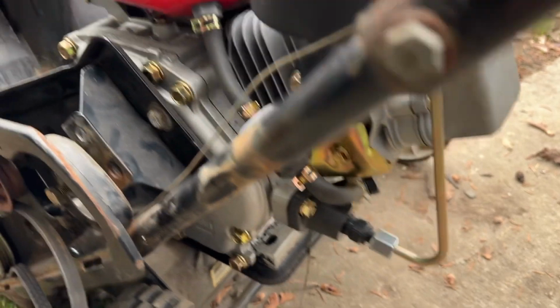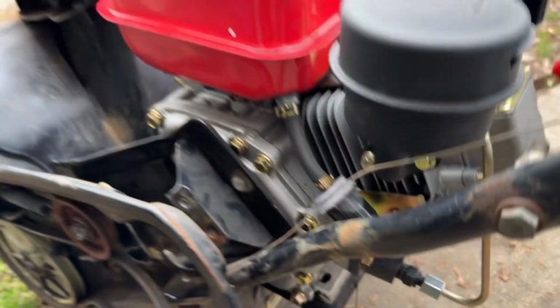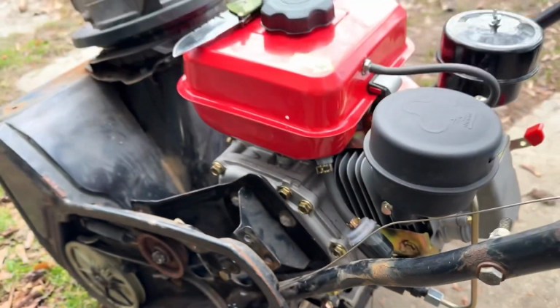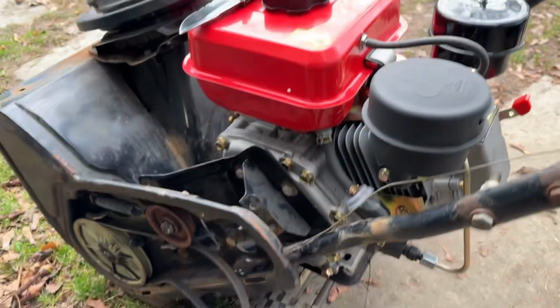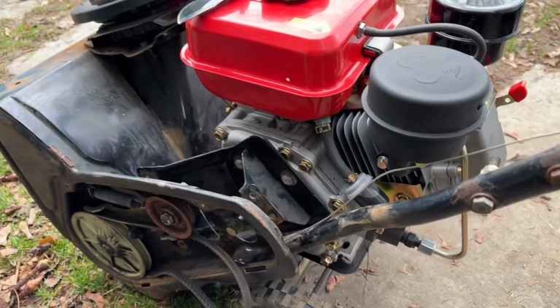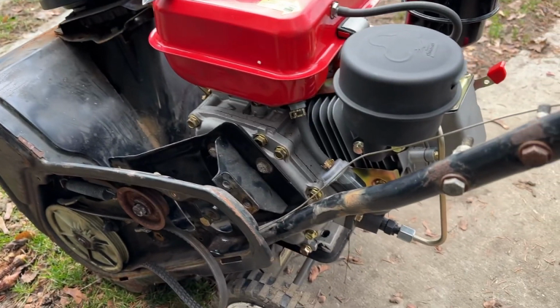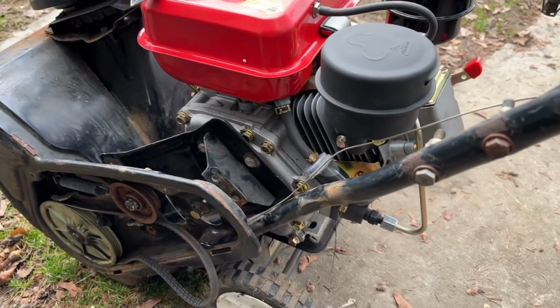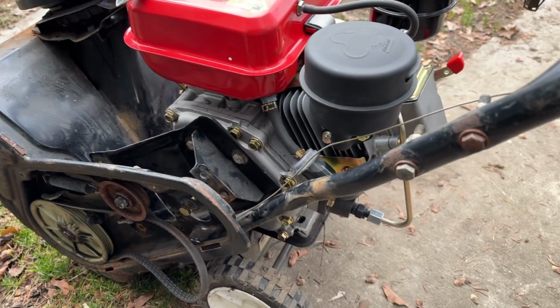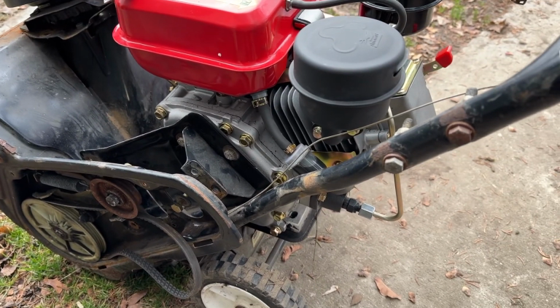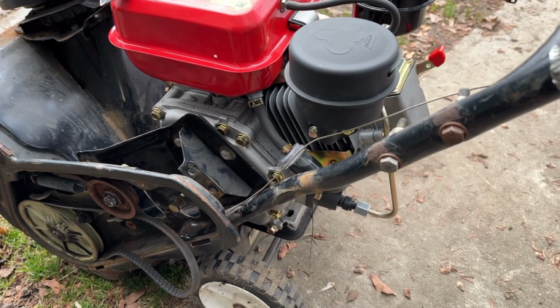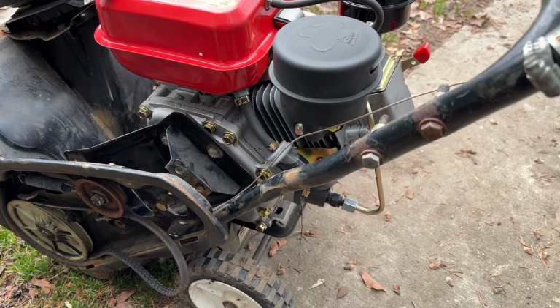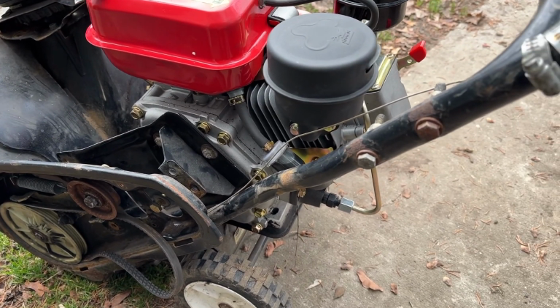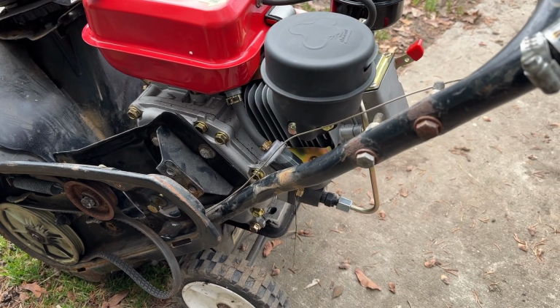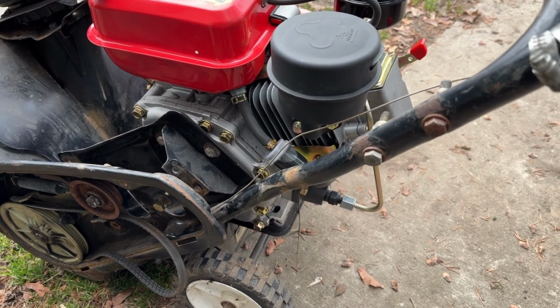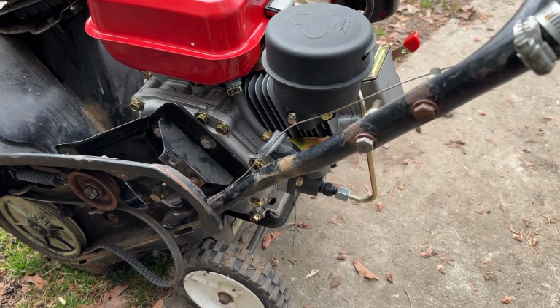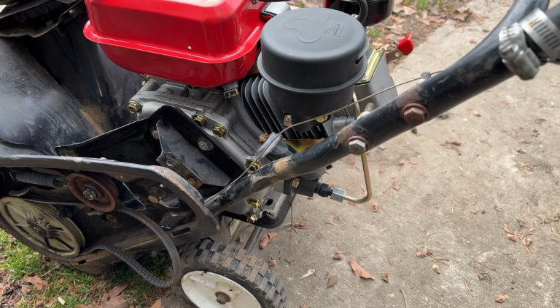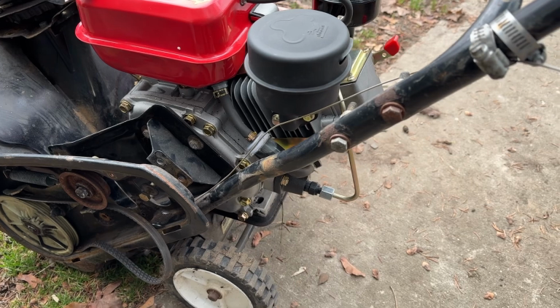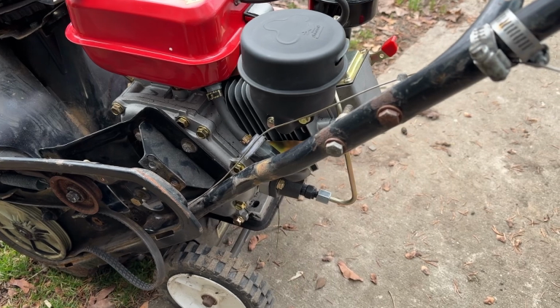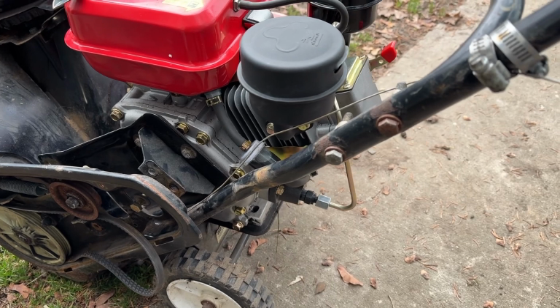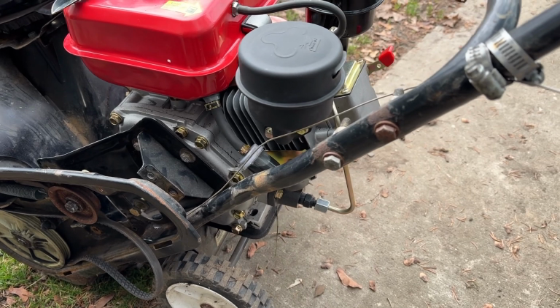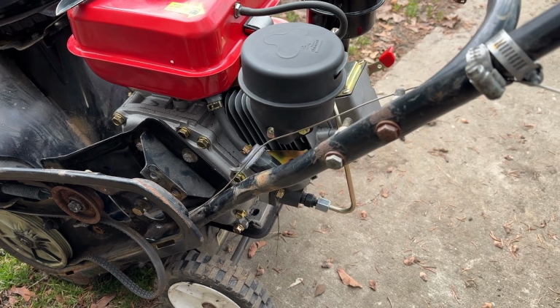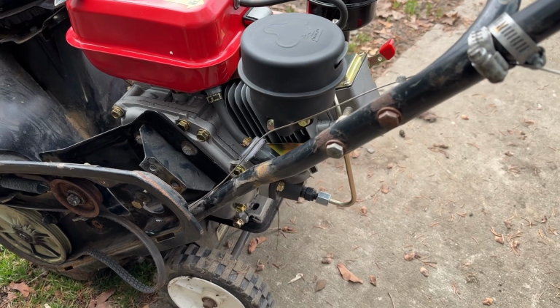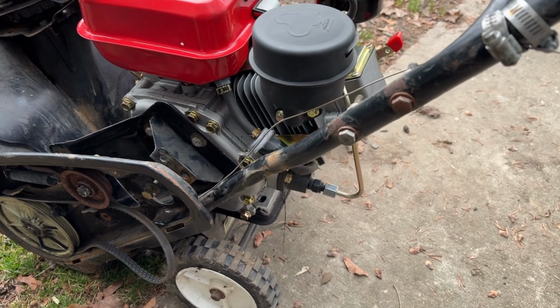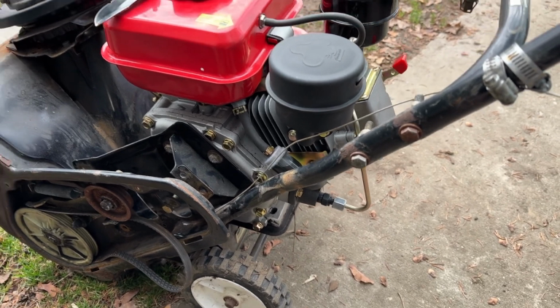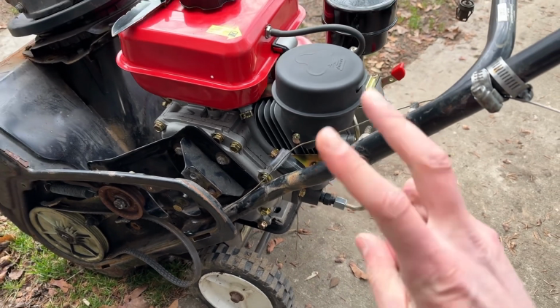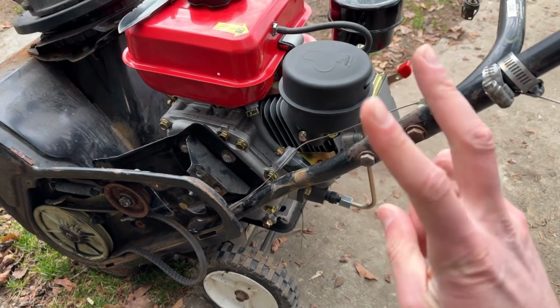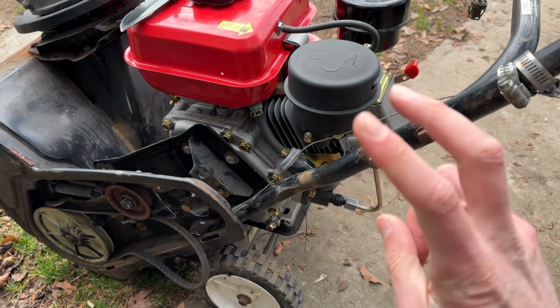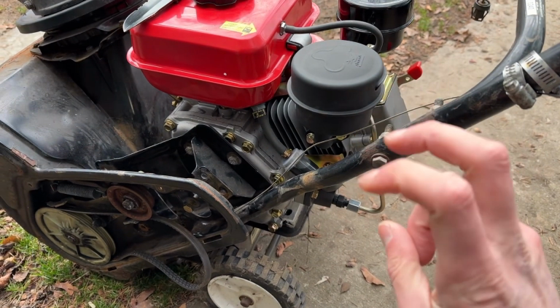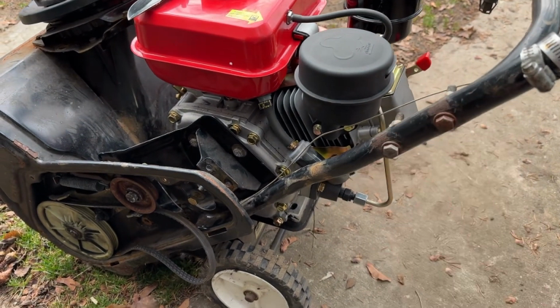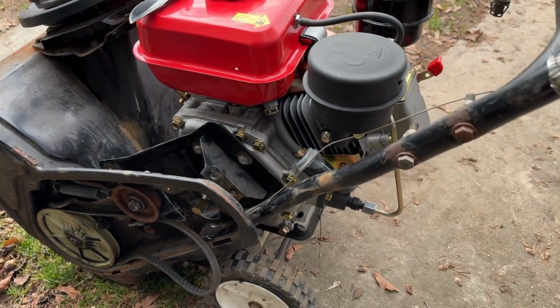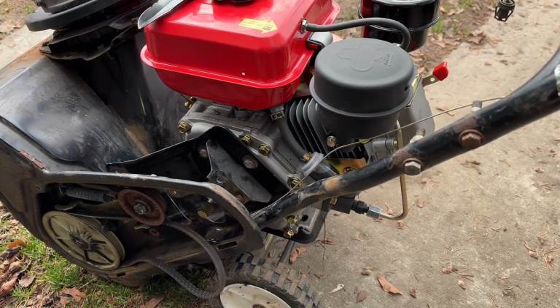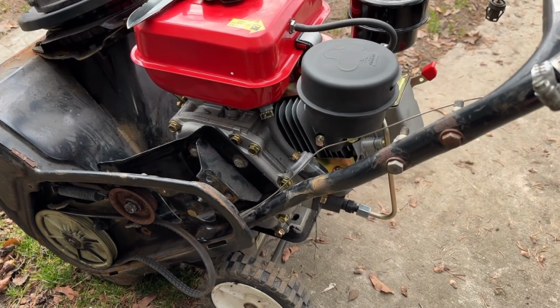It will fire a few times, but the oil is just too thick that it won't actually do anything. So we're going to convert this thing back to diesel.